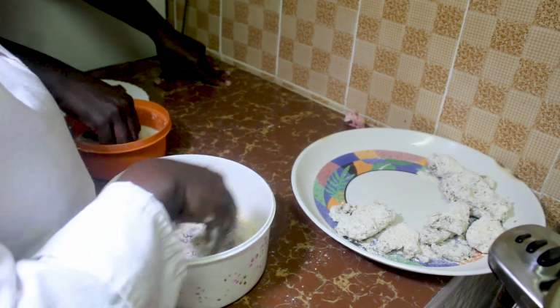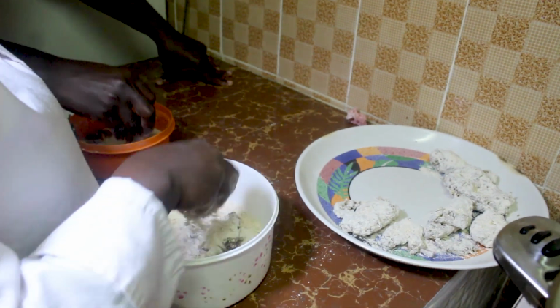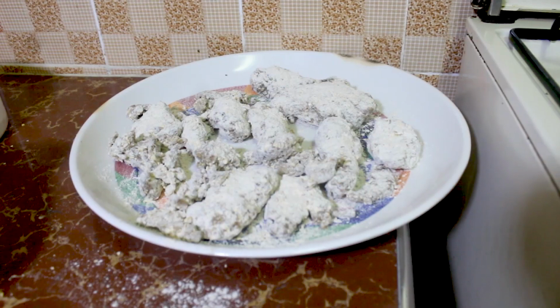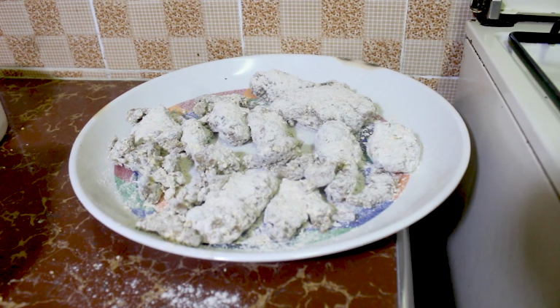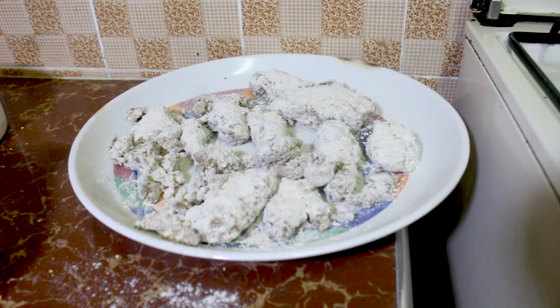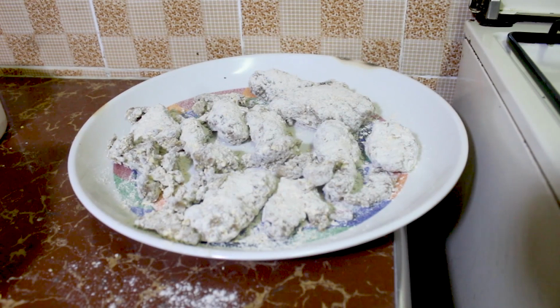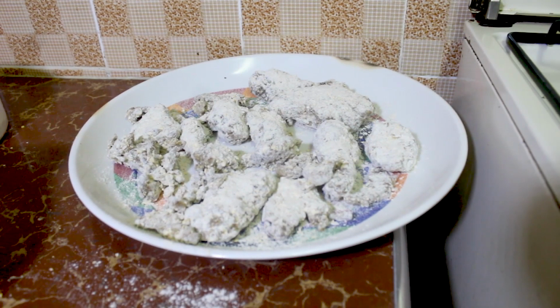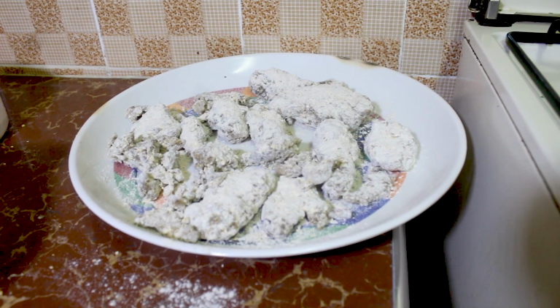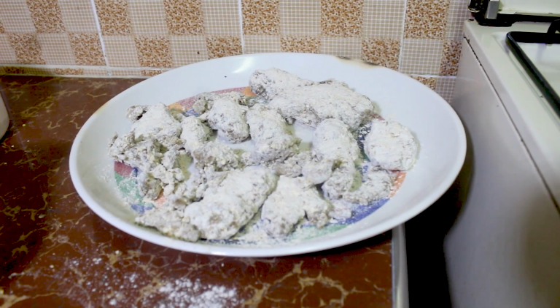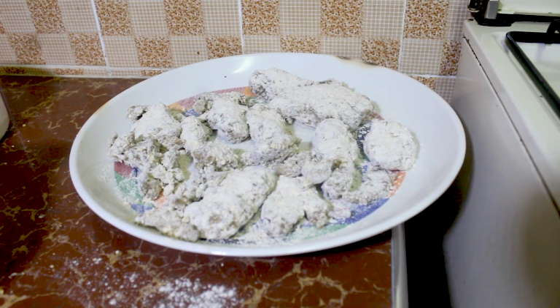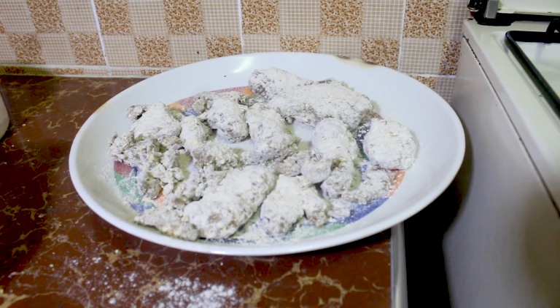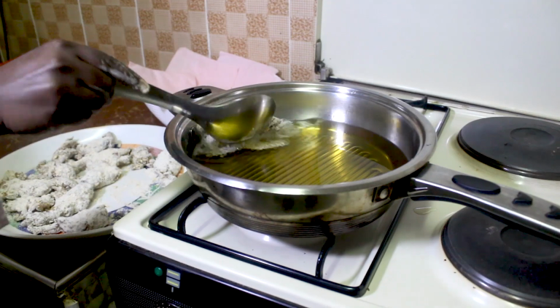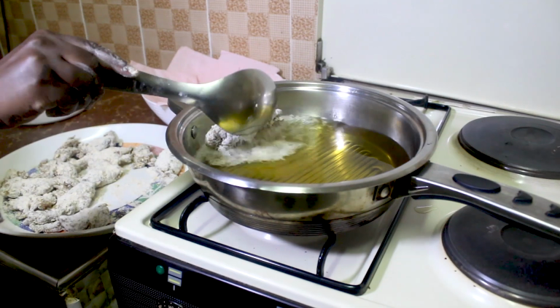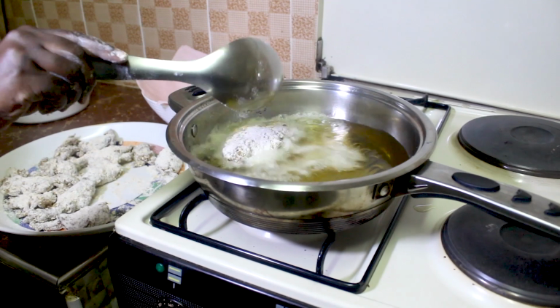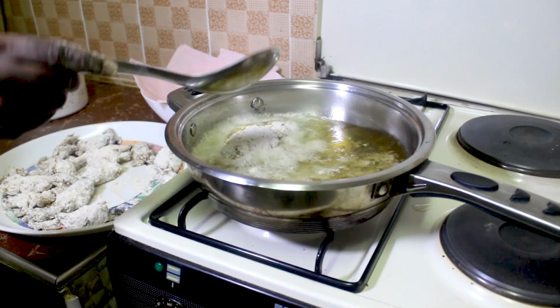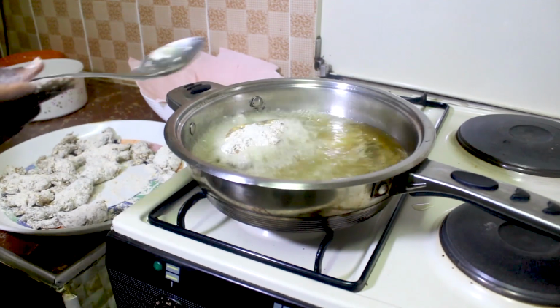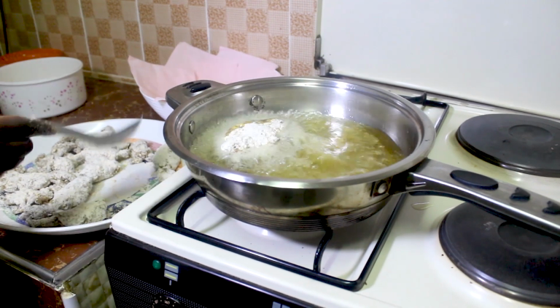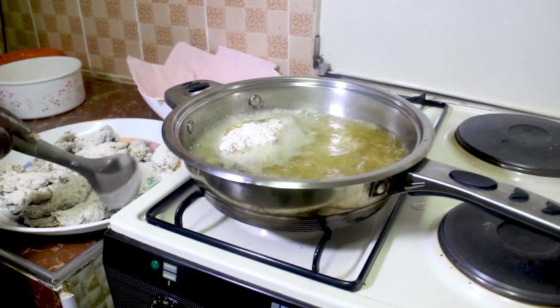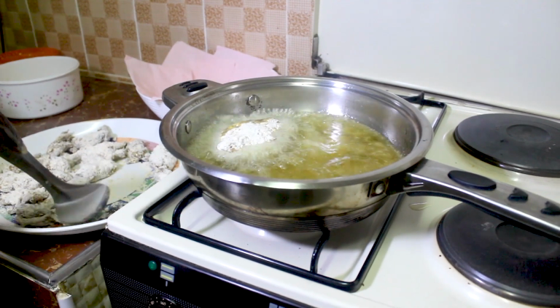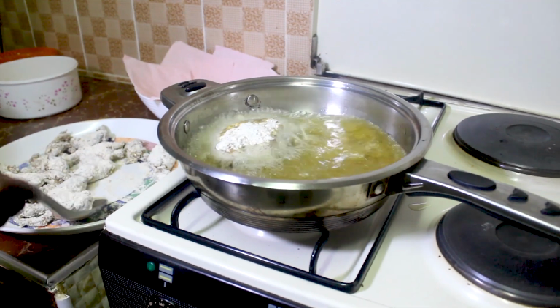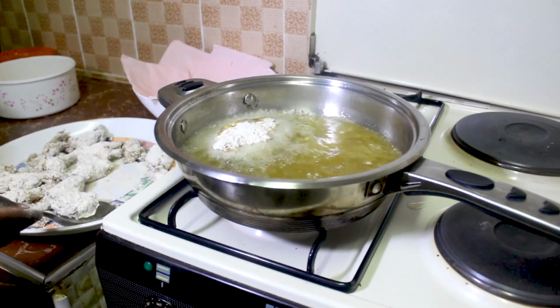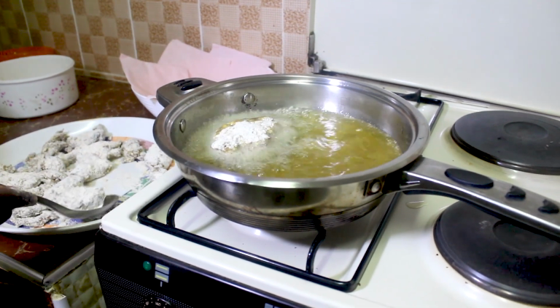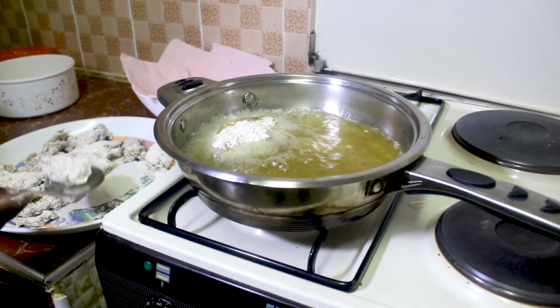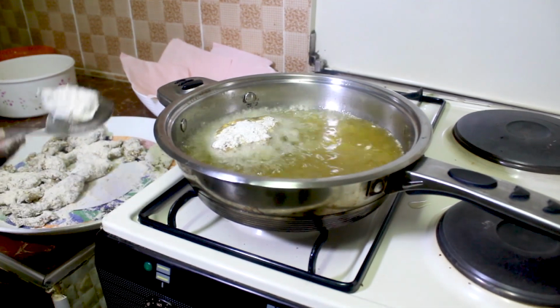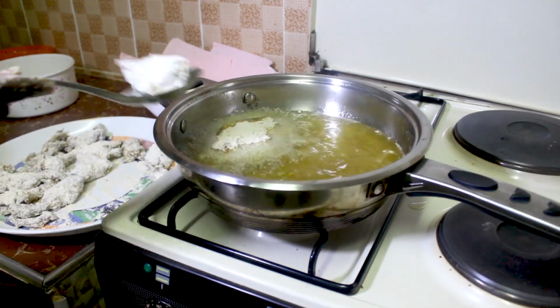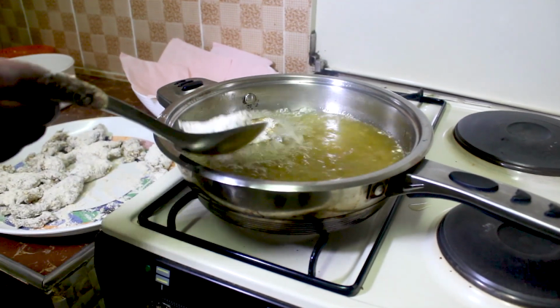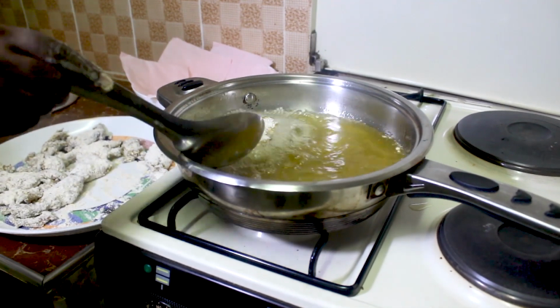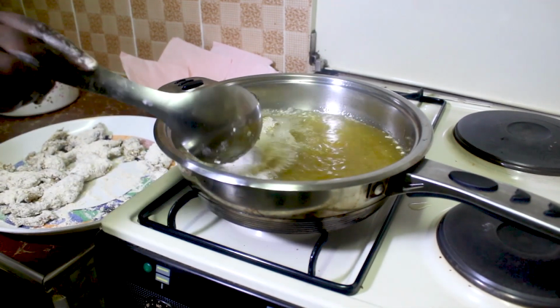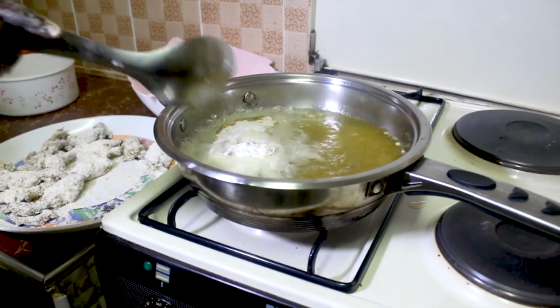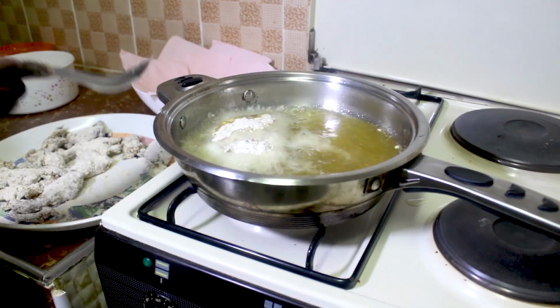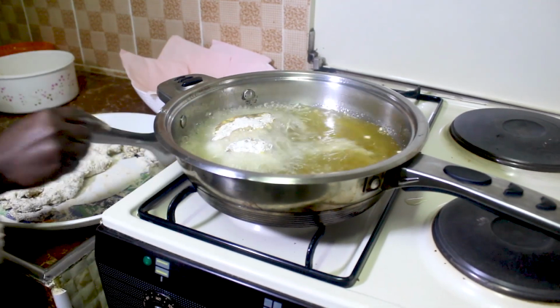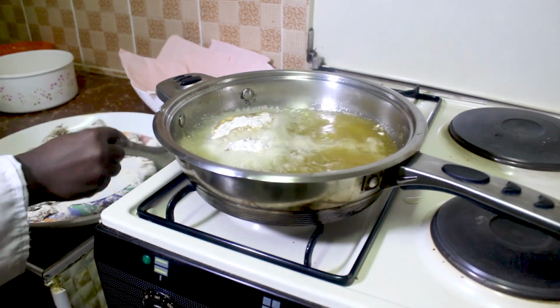The chicken is now well coated. We fry the chicken in a pan until it becomes brown and crispy.